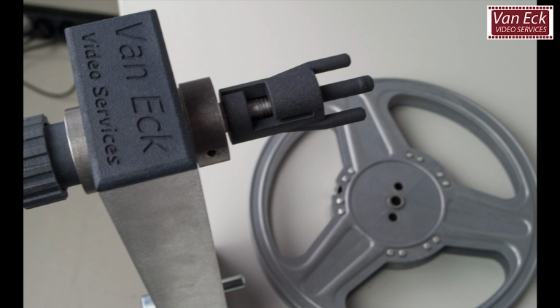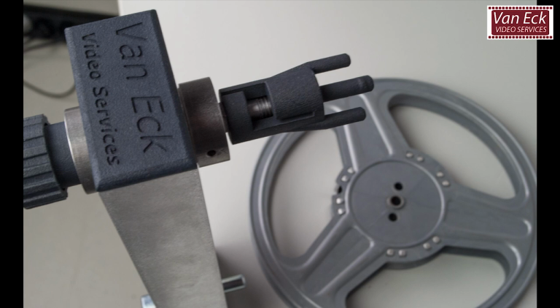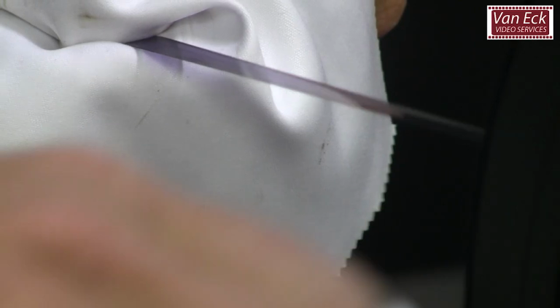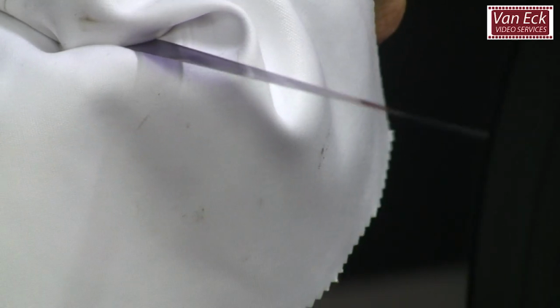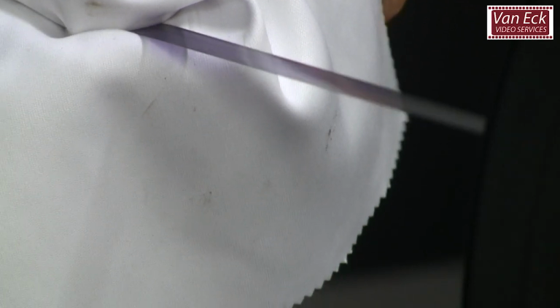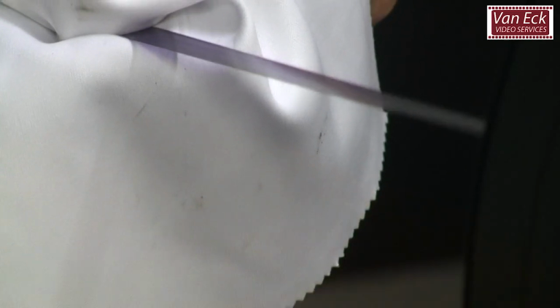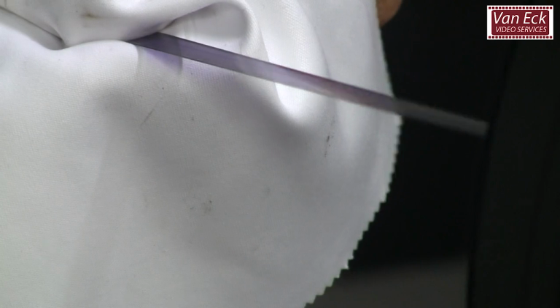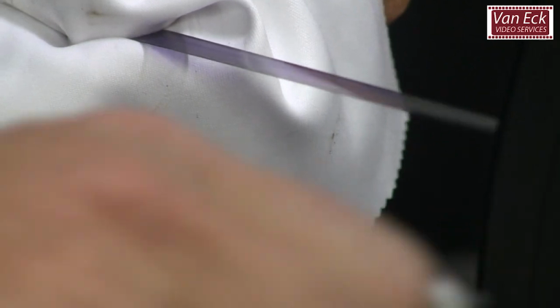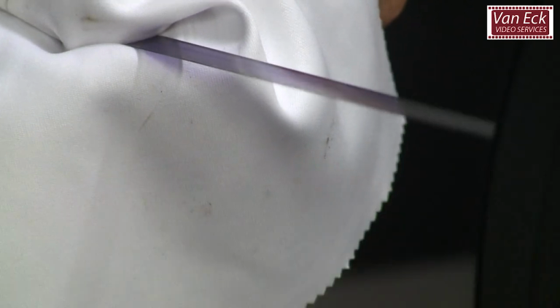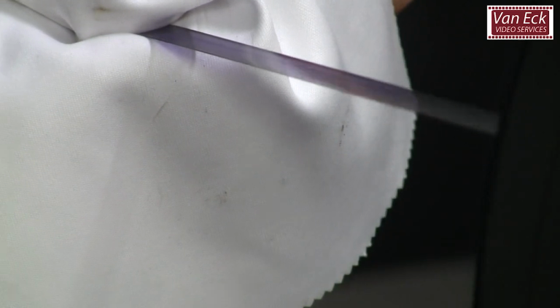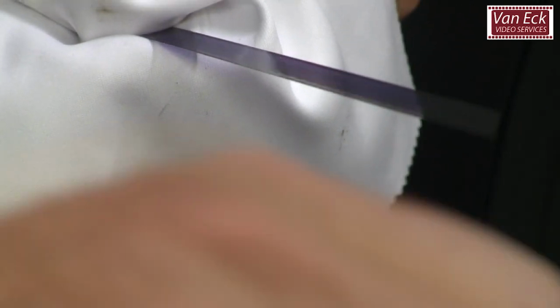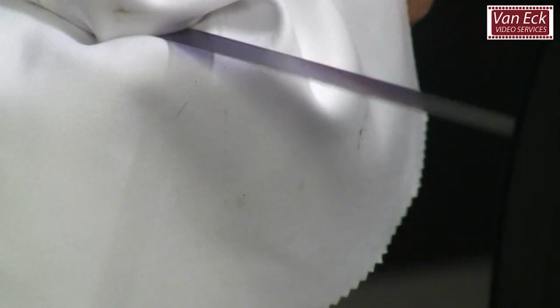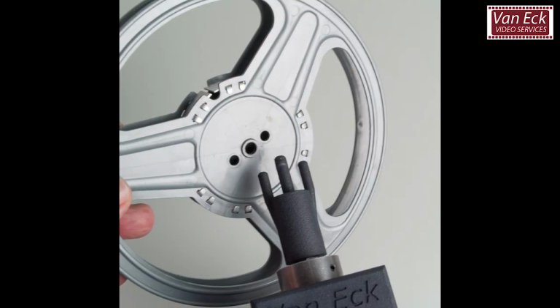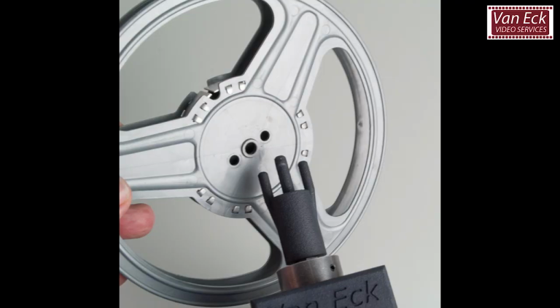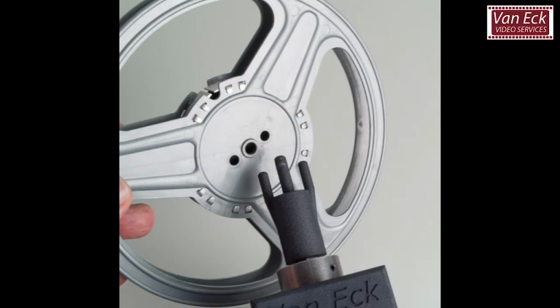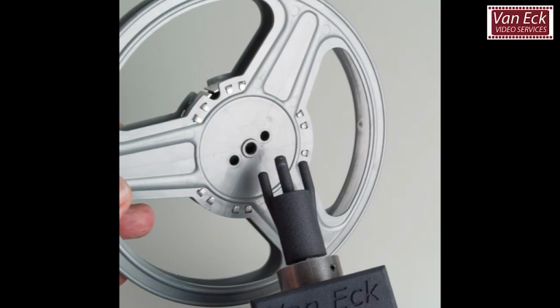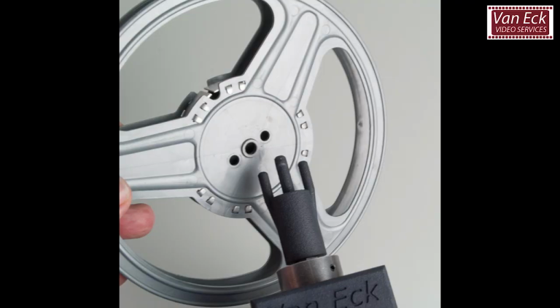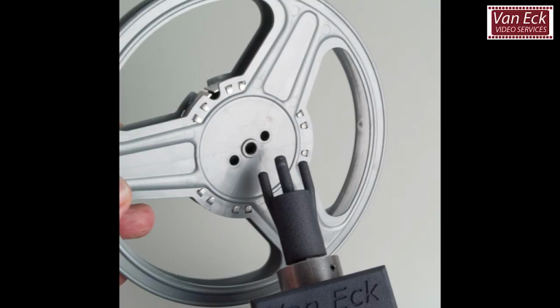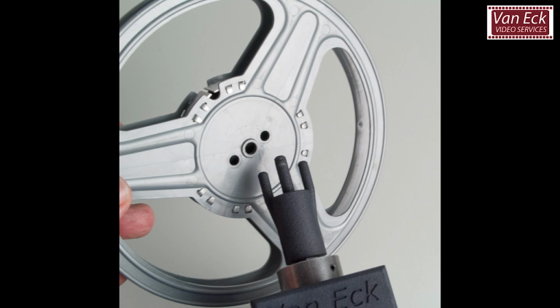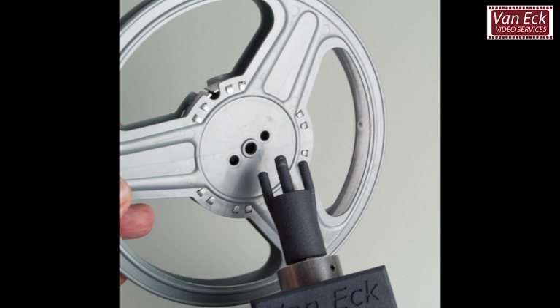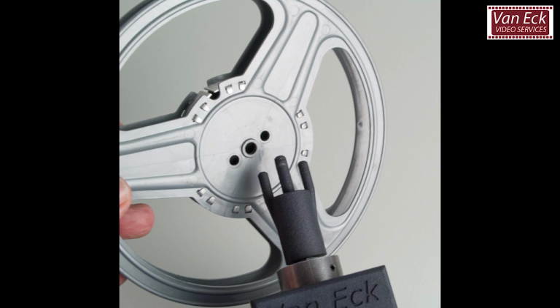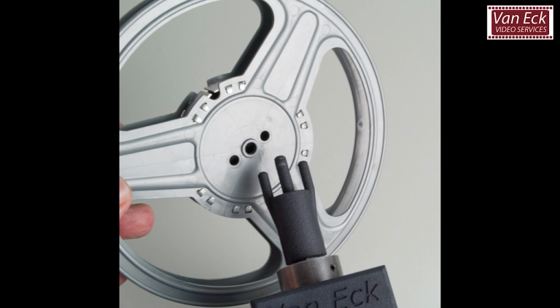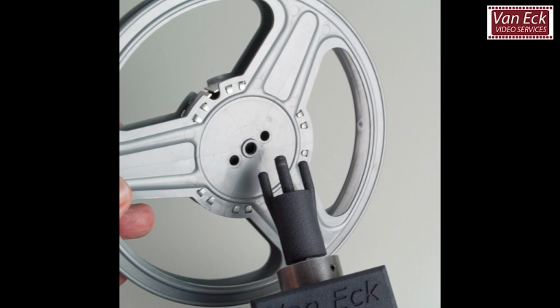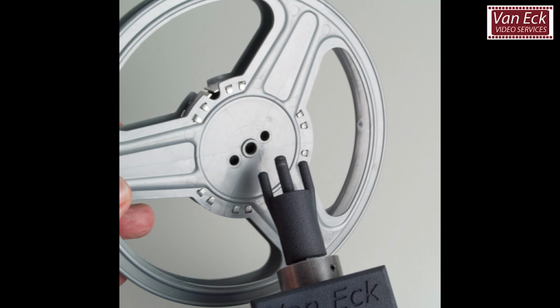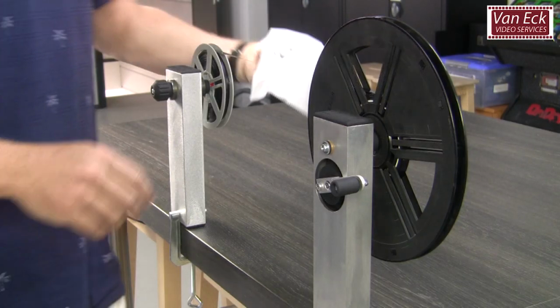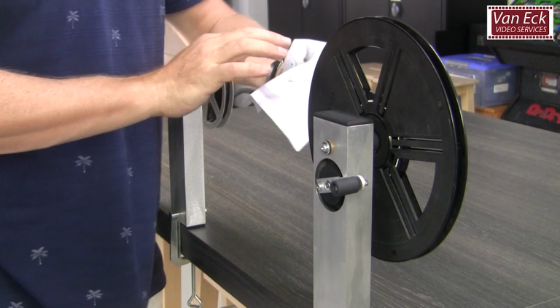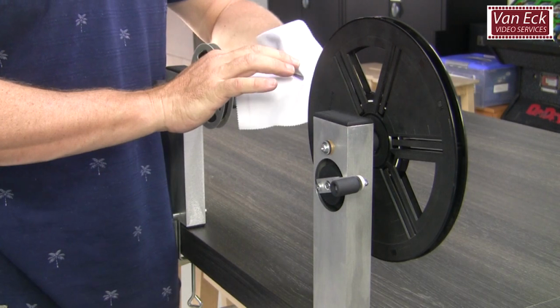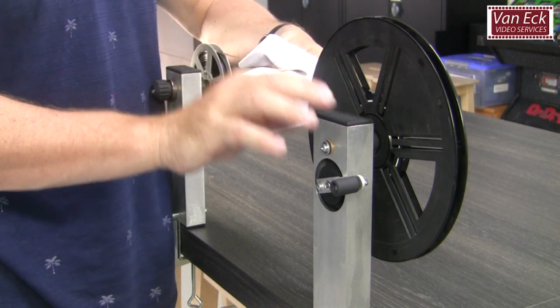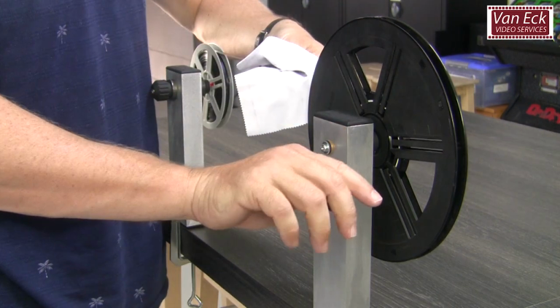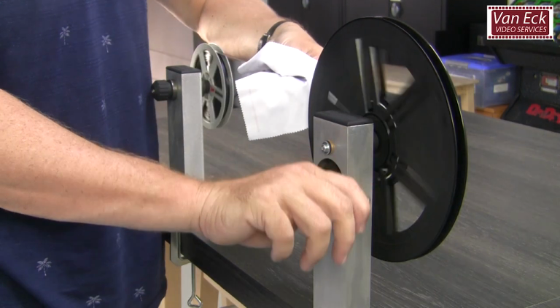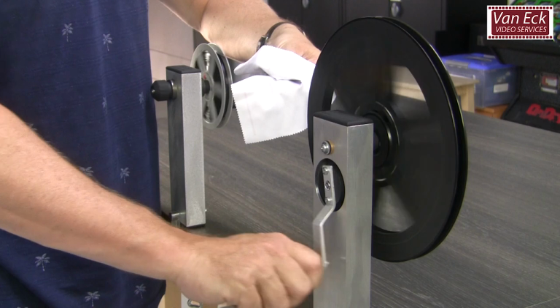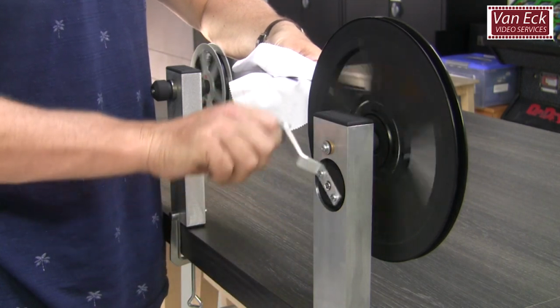This film rewinder can hold natively 60mm reels. For other small gauge film formats like Regular 8, Super 8 and 9.5mm, you can use adapters.